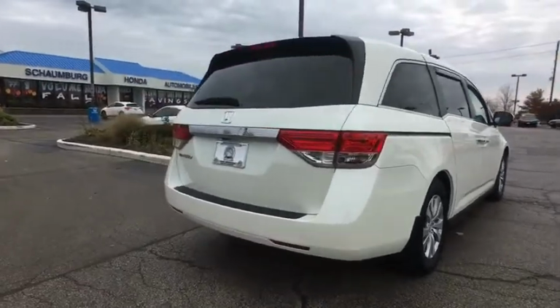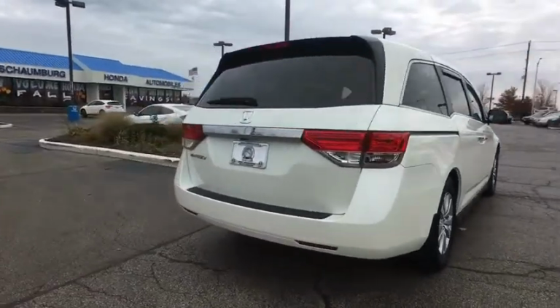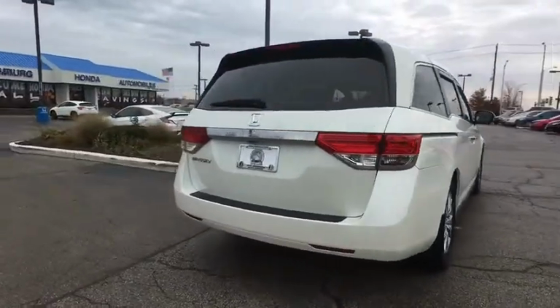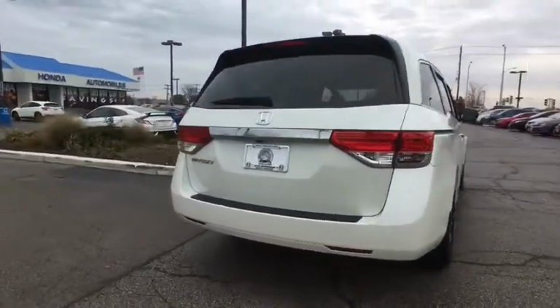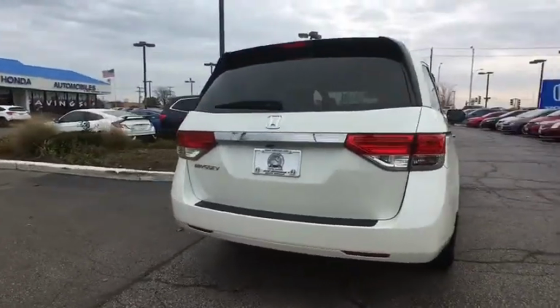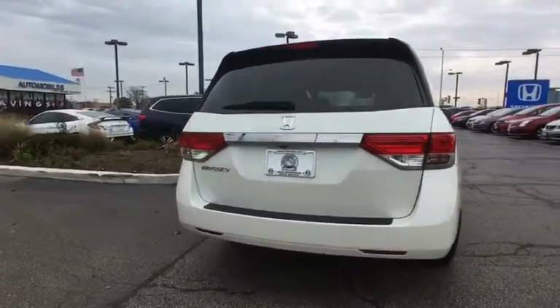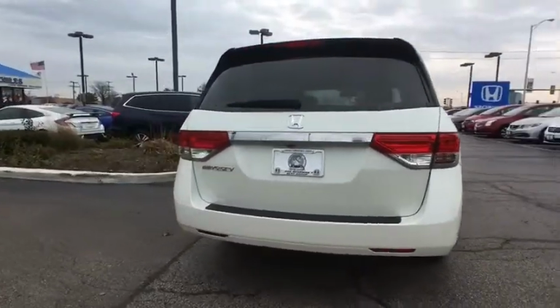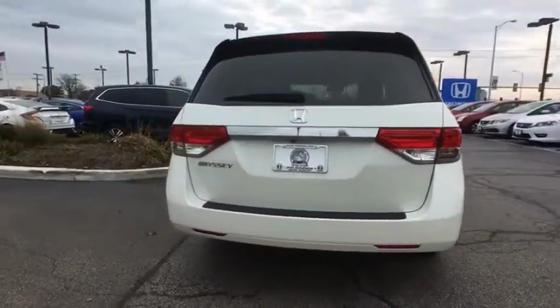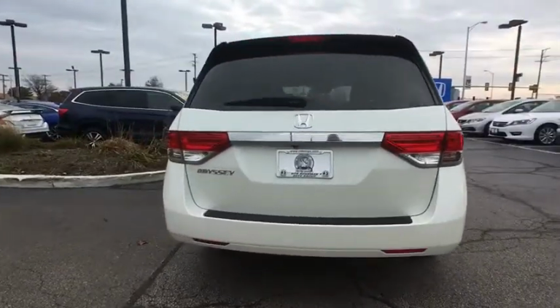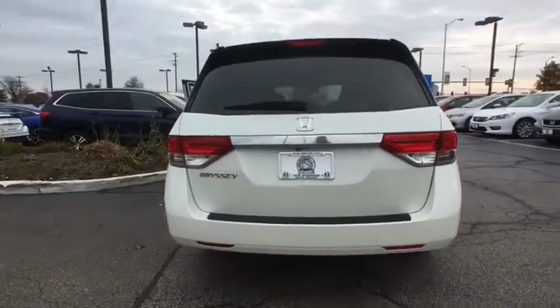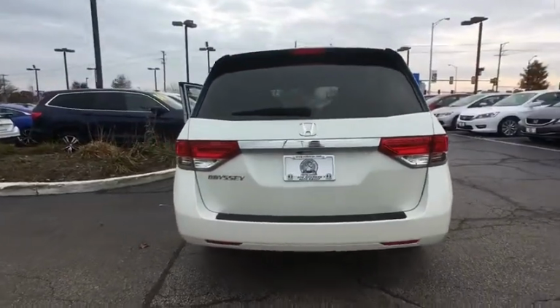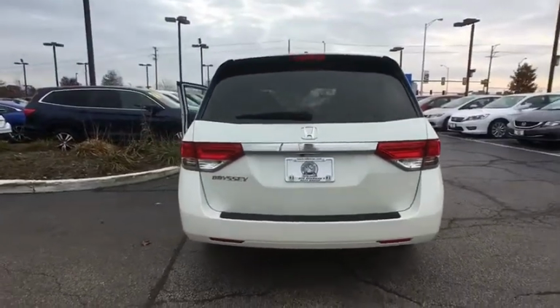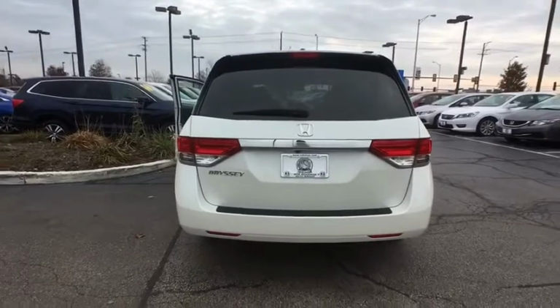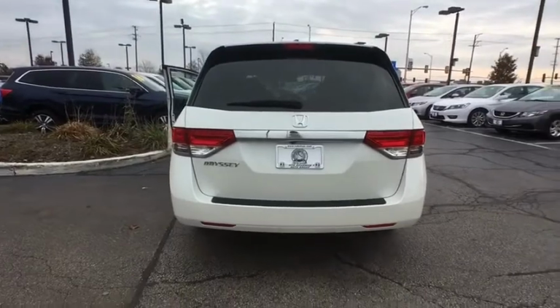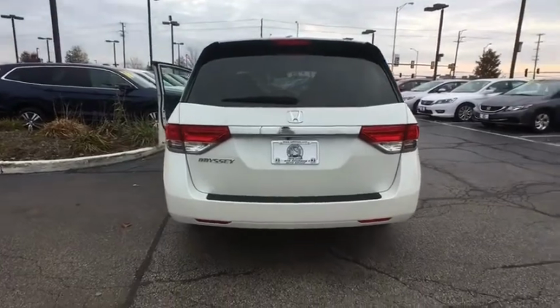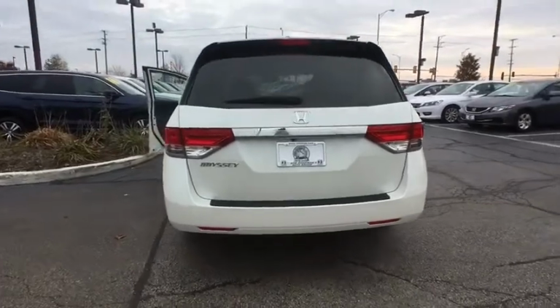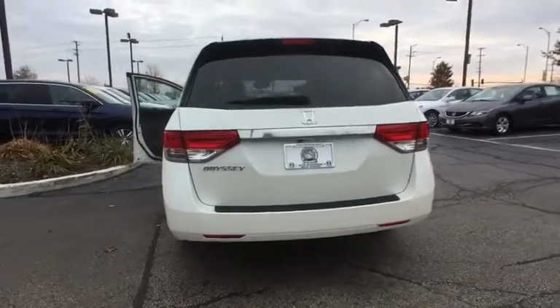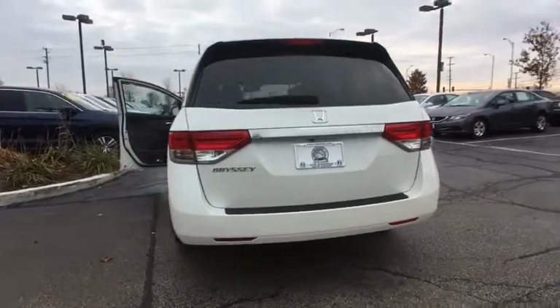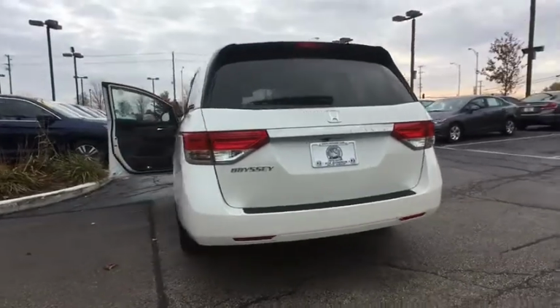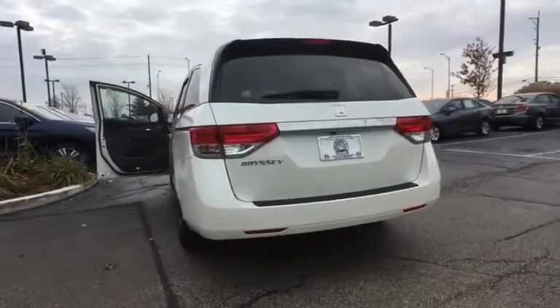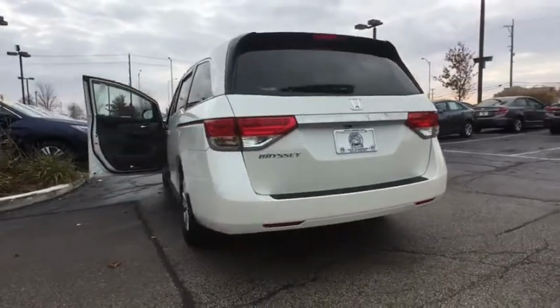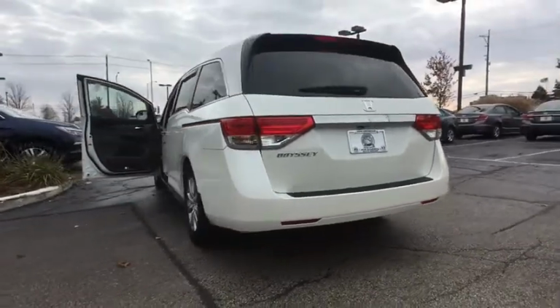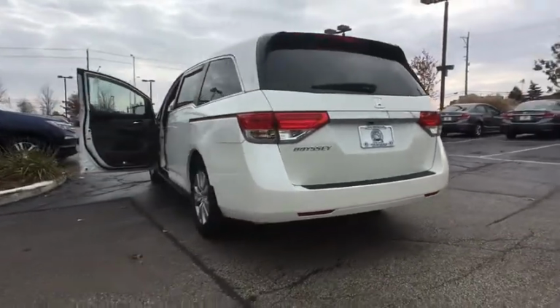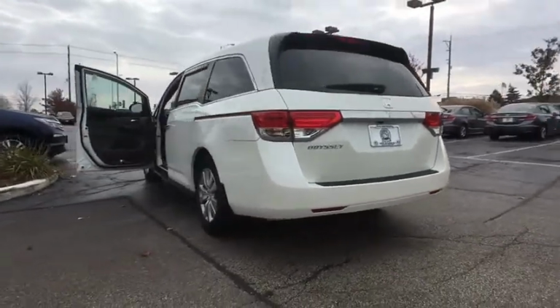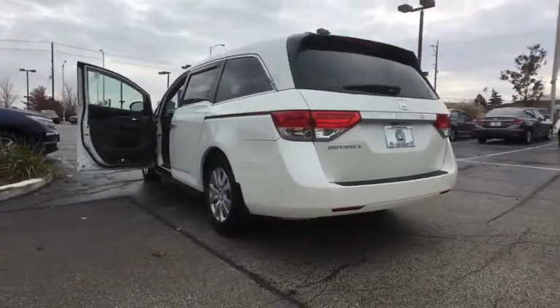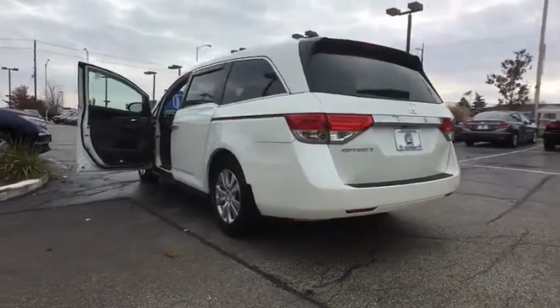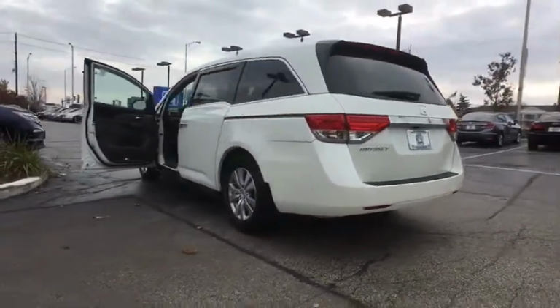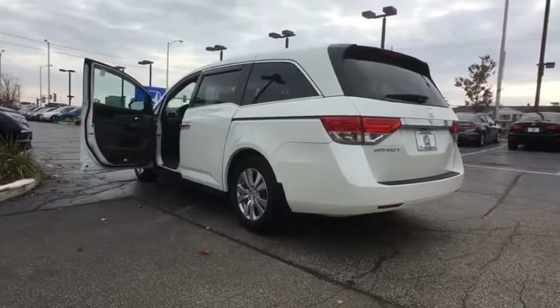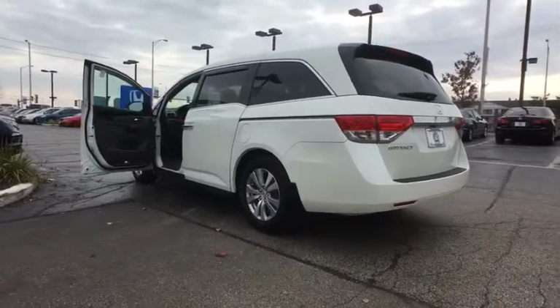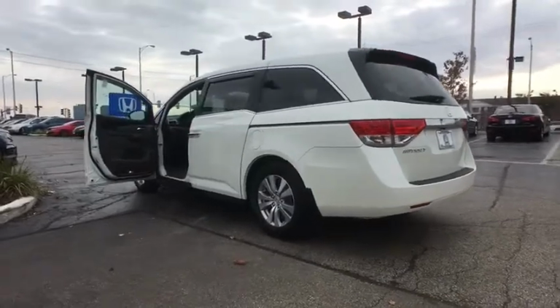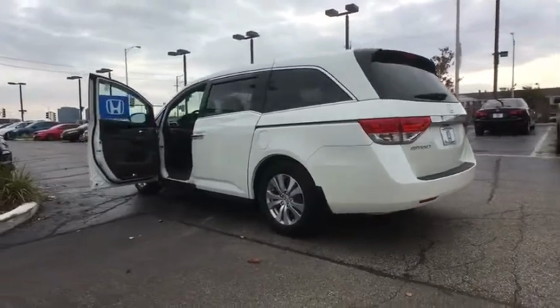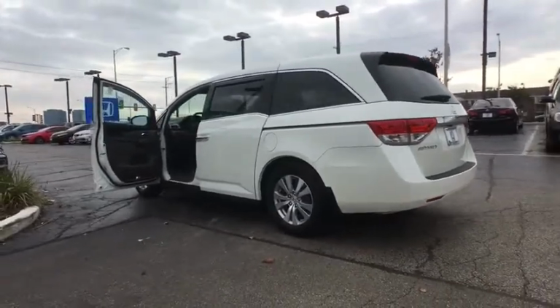Power passenger seats, traction control, heated seats, dual airbags, leather-wrapped steering wheel, Bluetooth, alloy wheels, power steering, four-wheel disc brakes.